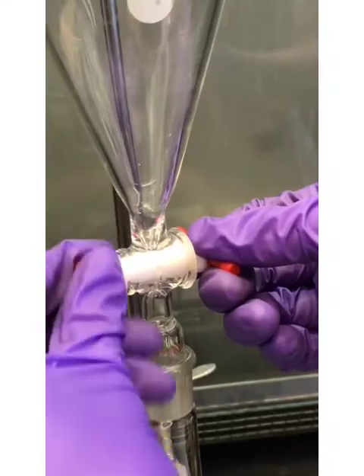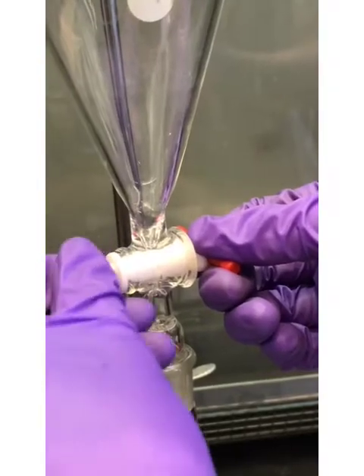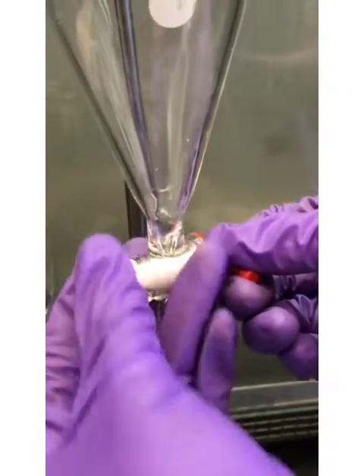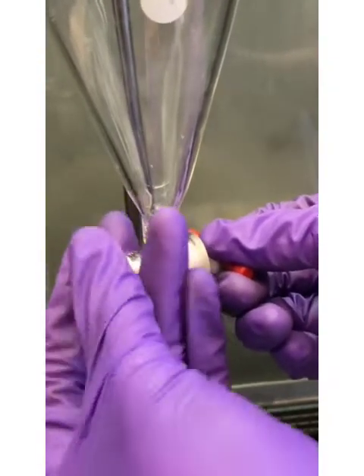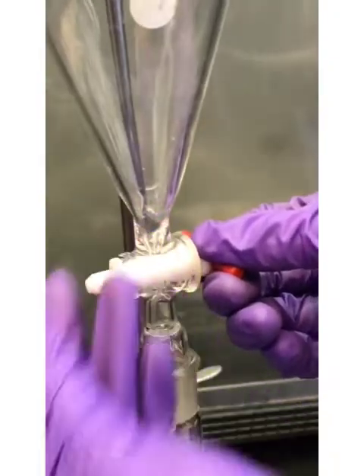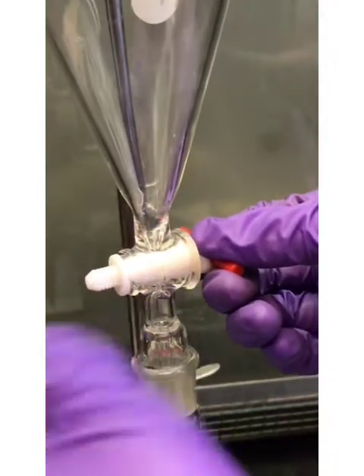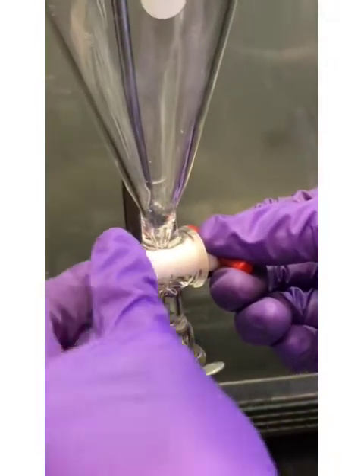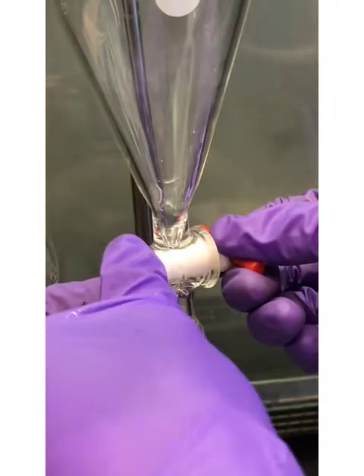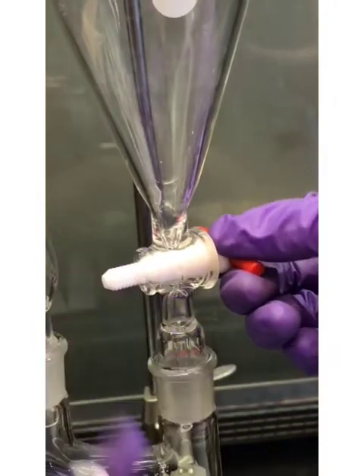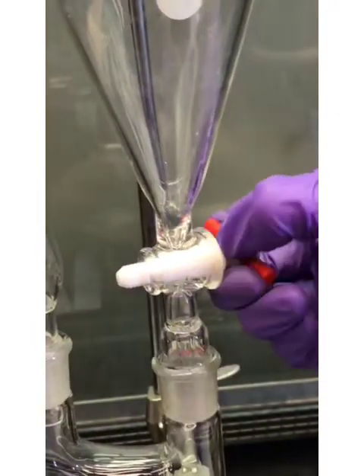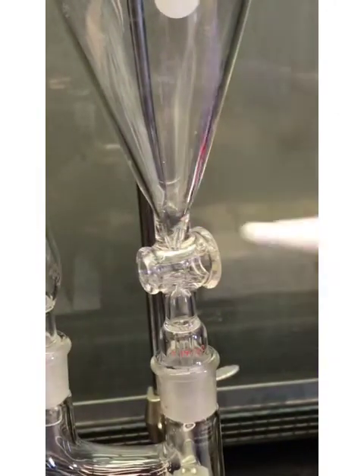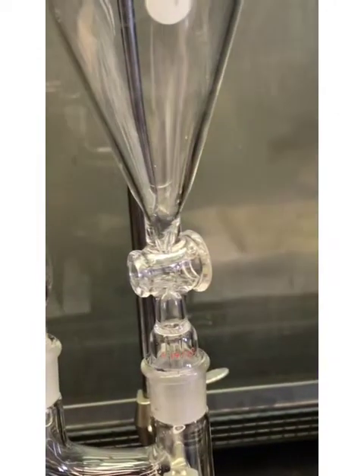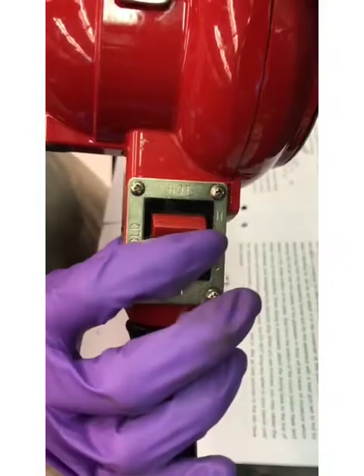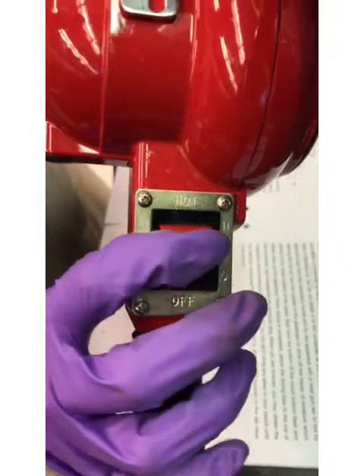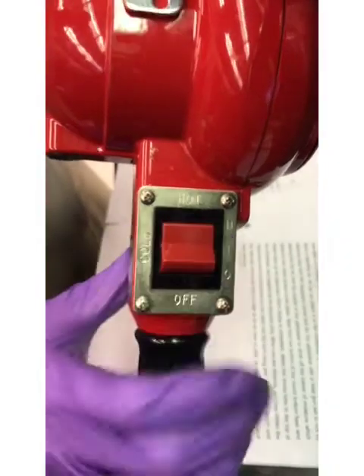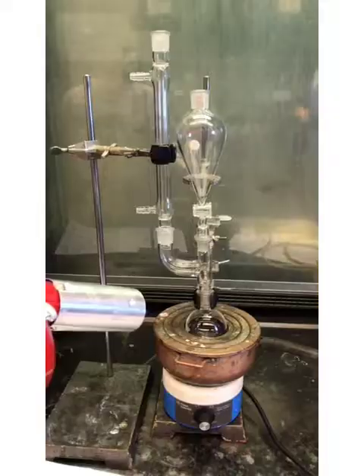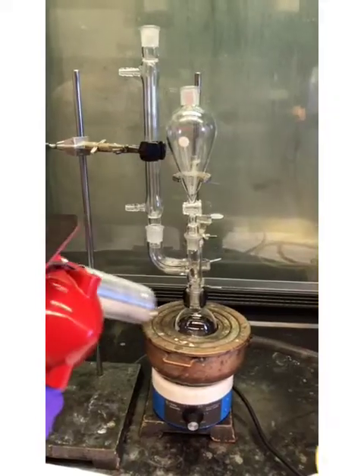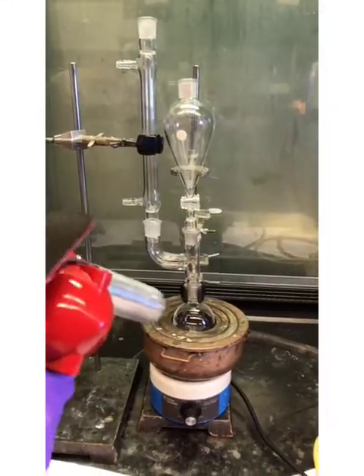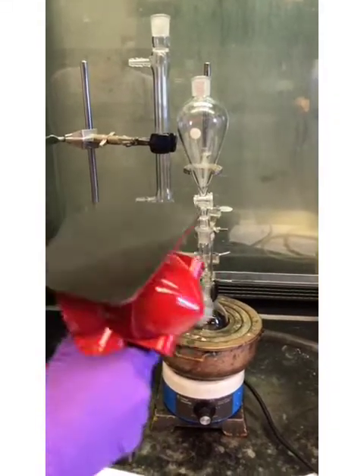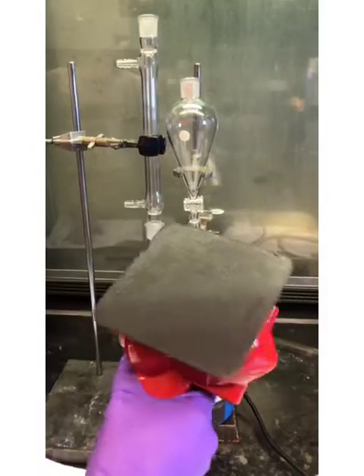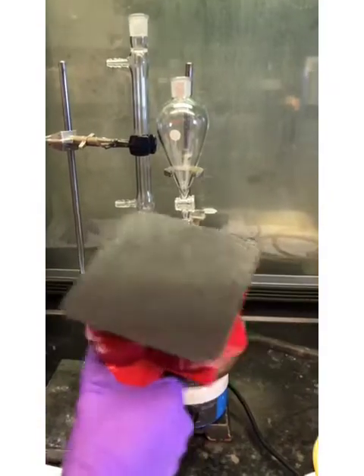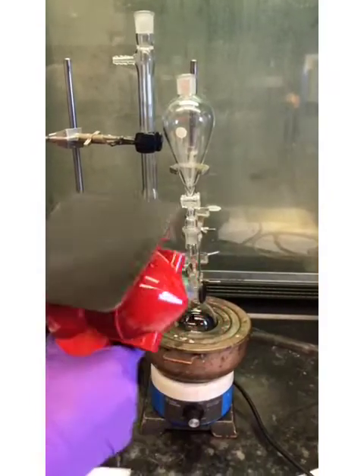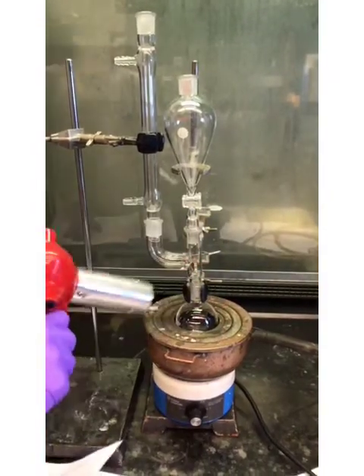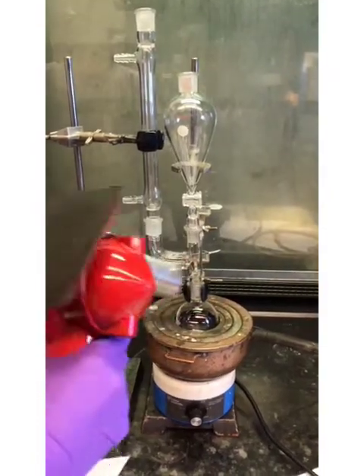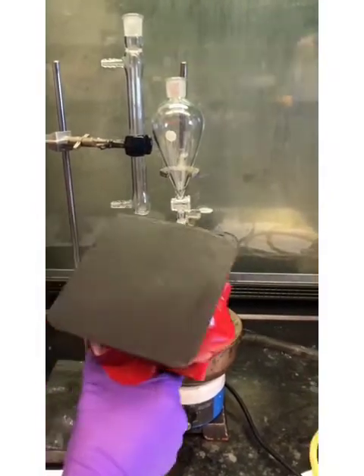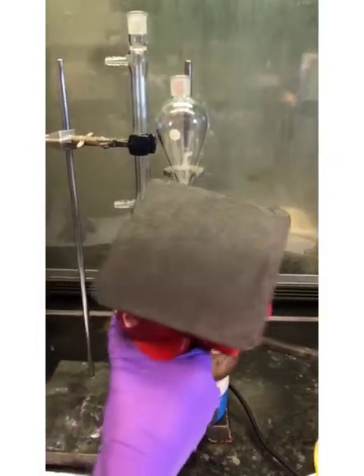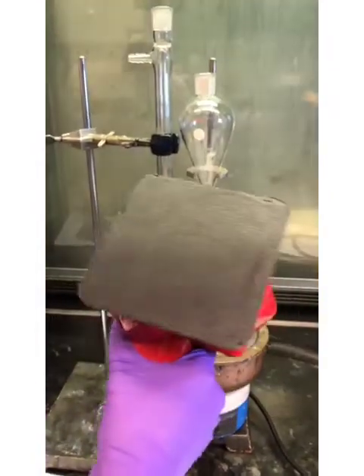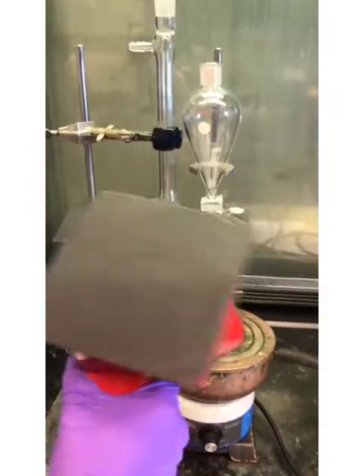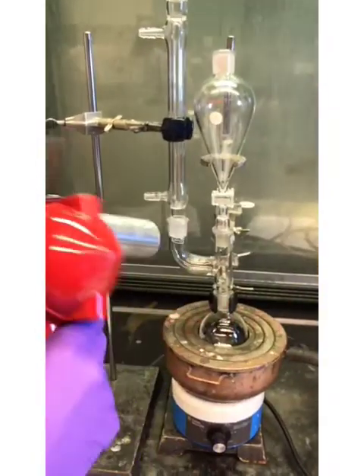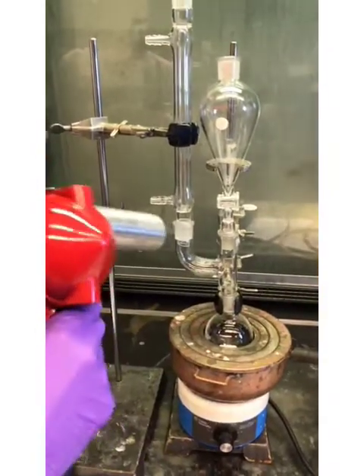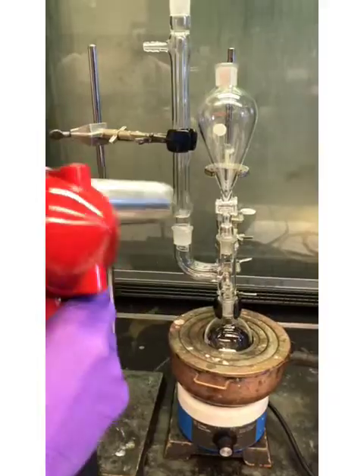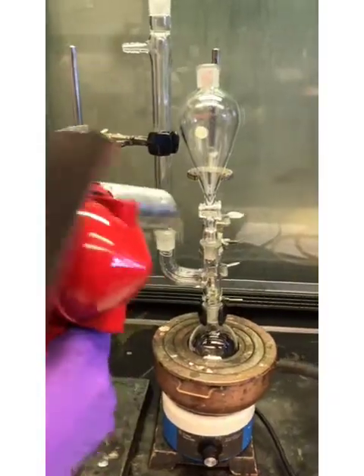Remove the stopcock plug from the separatory funnel. Use a heat gun to heat the apparatus from bottom to top, making sure that there is no ether around during this process.